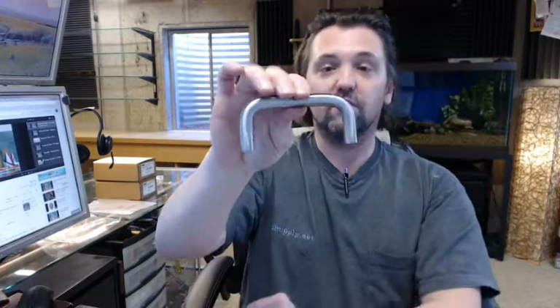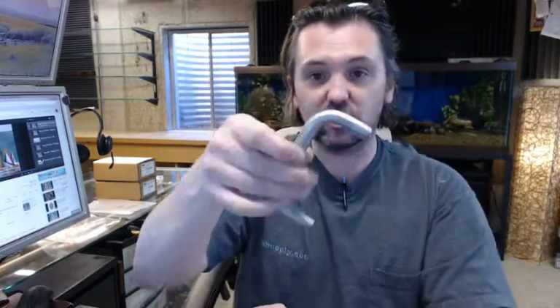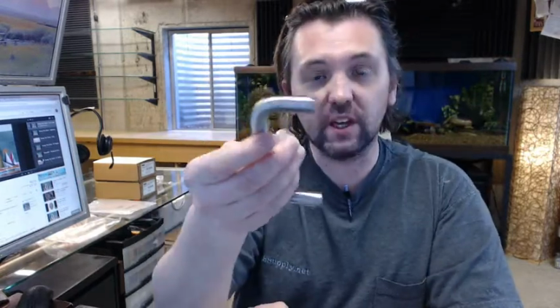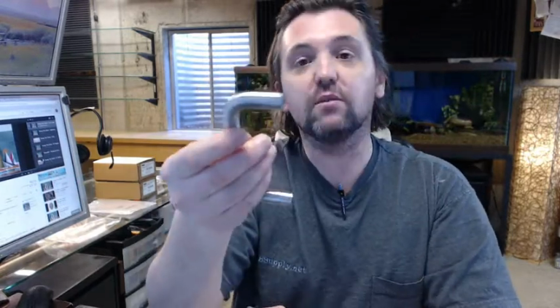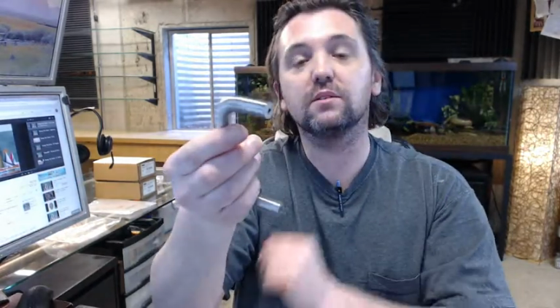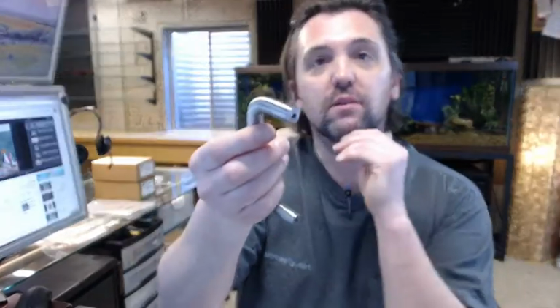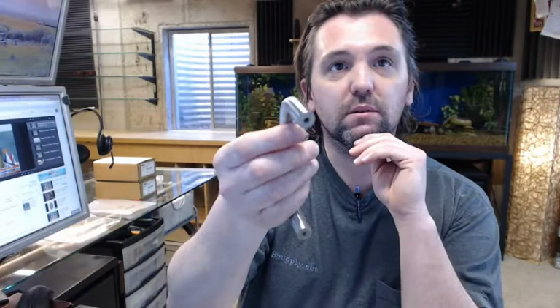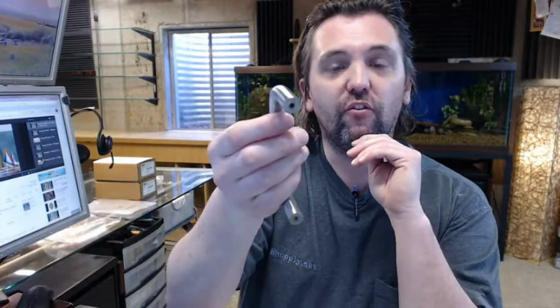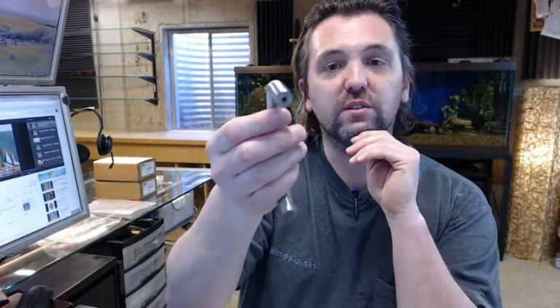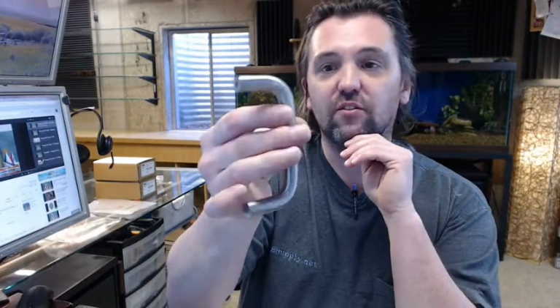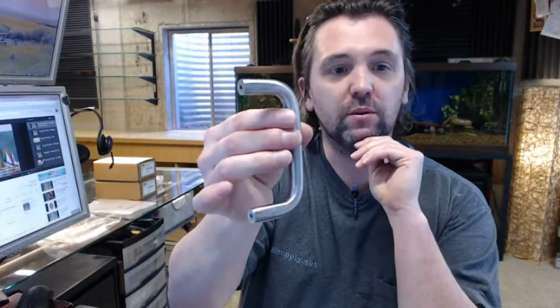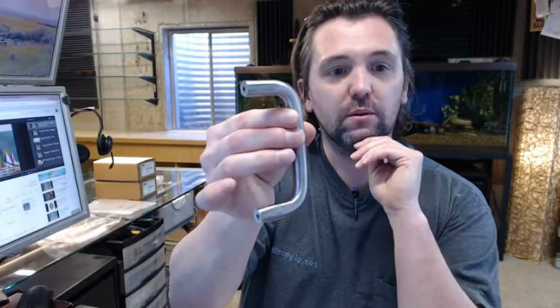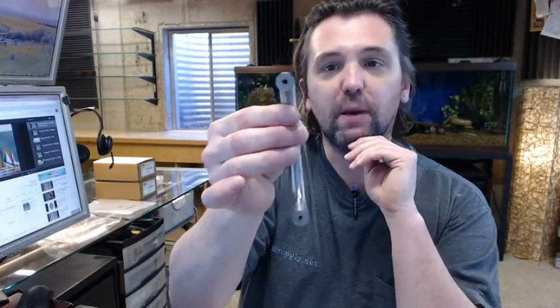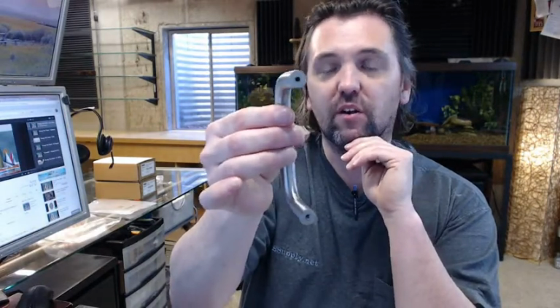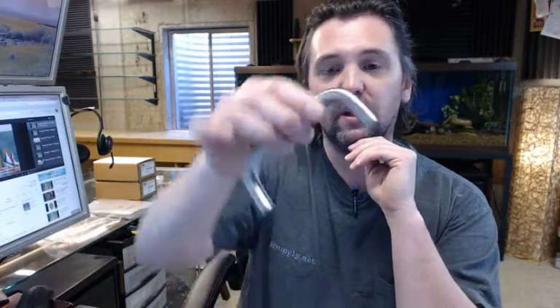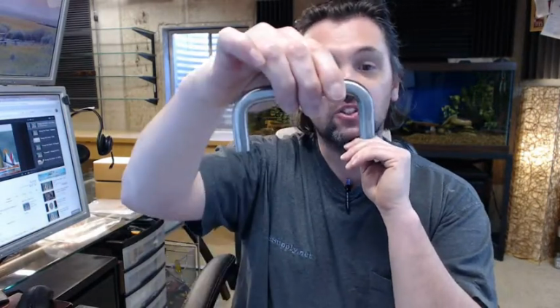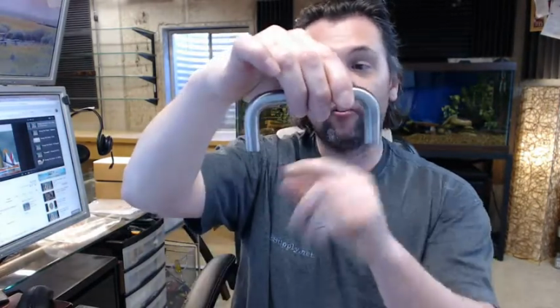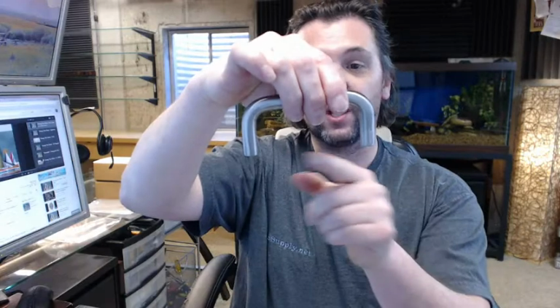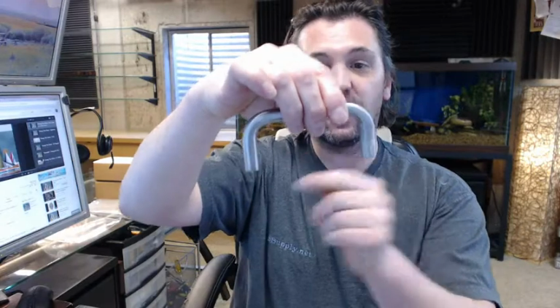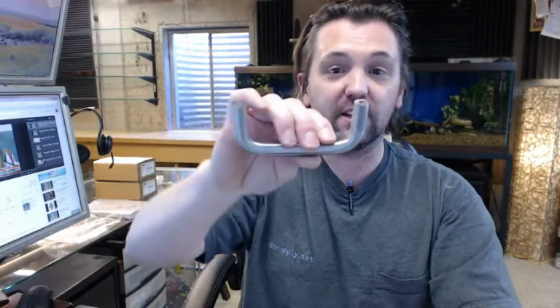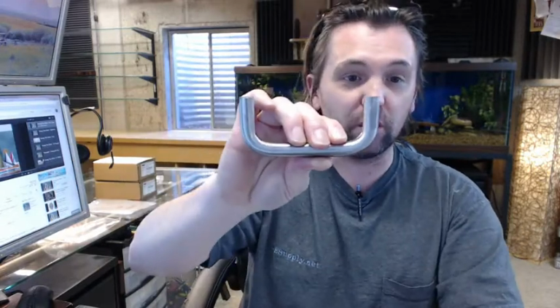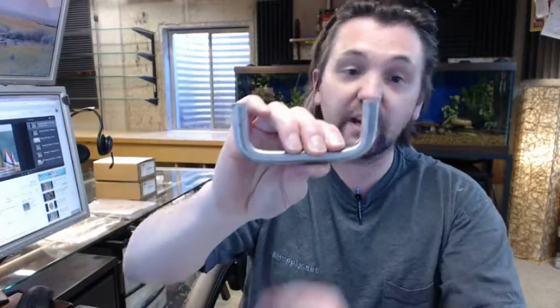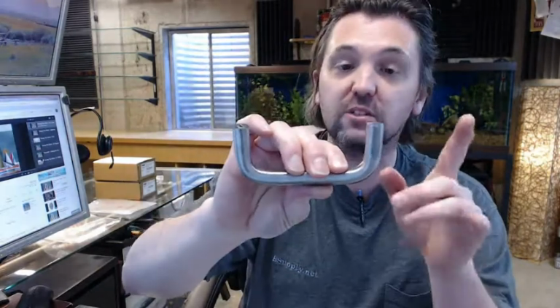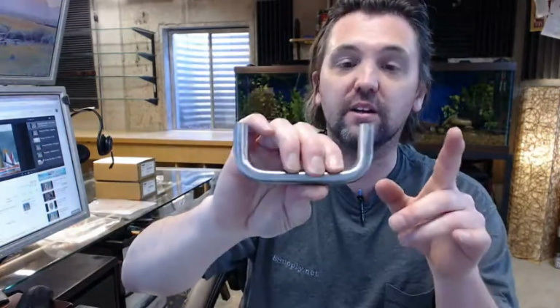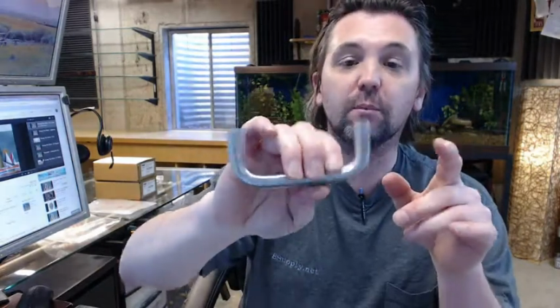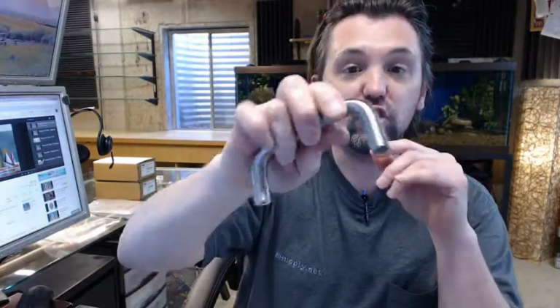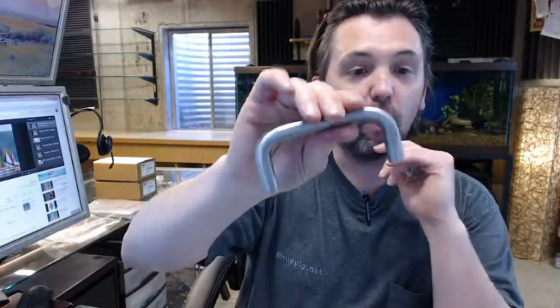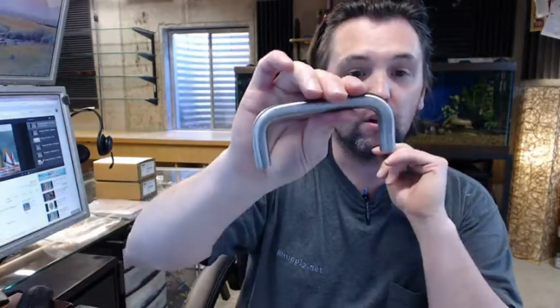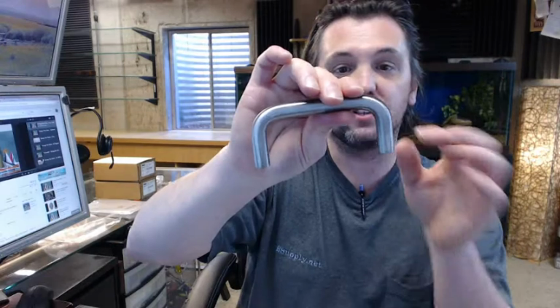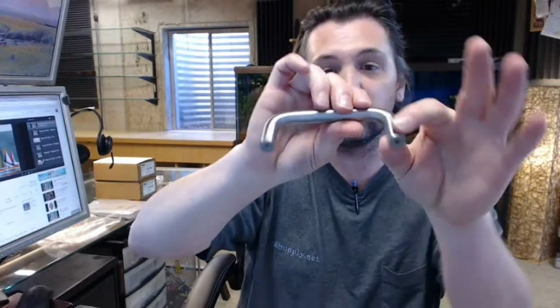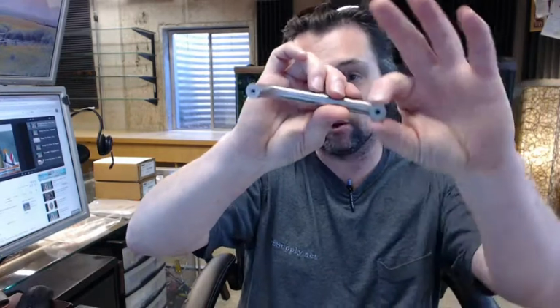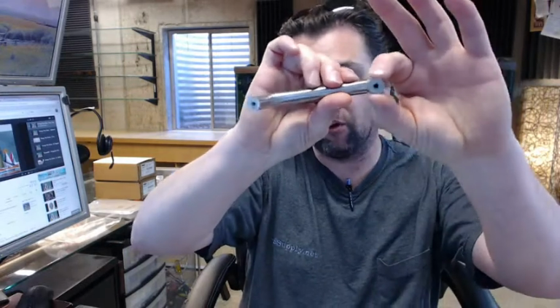It's extremely heavy, weighs 4/10 of a pound just by itself, is still 4 inch center-to-center, and is solid — but it's shaped like a wire pull in the sense that it is tubular in profile.